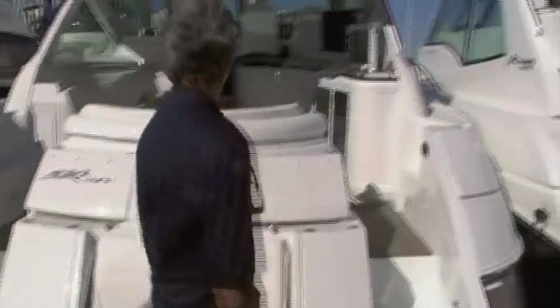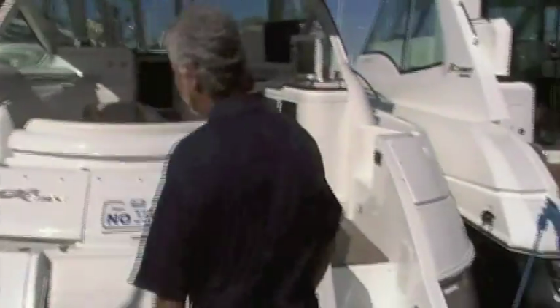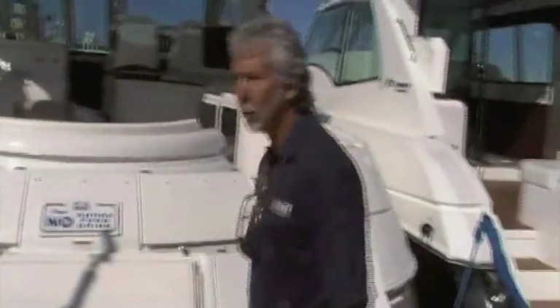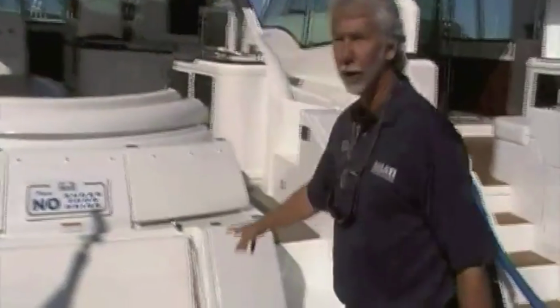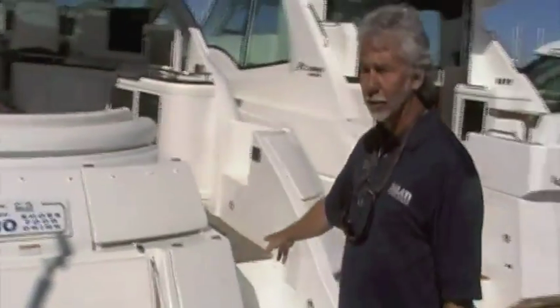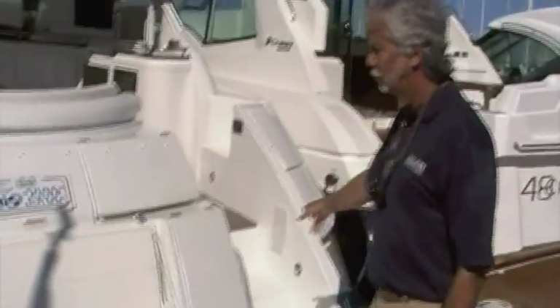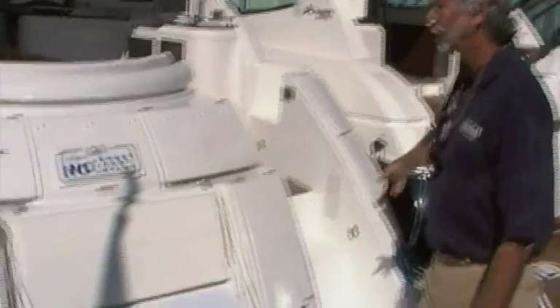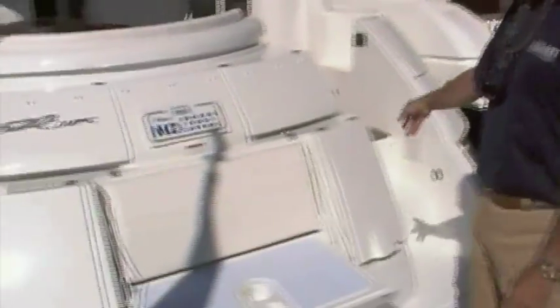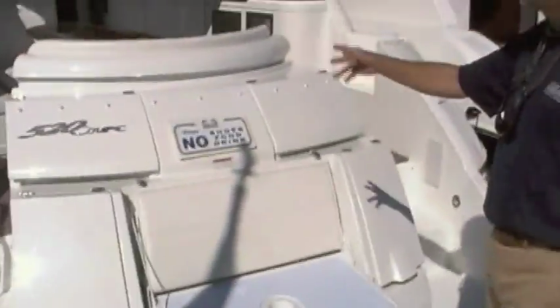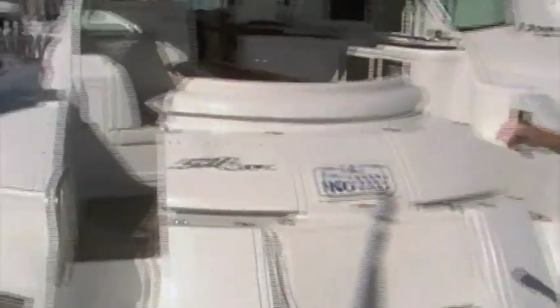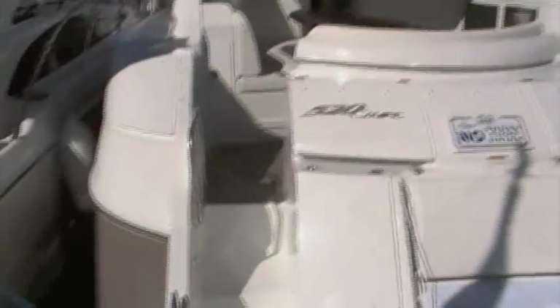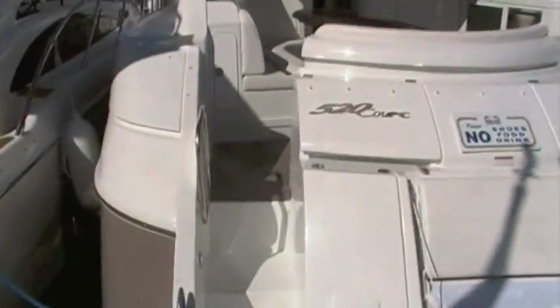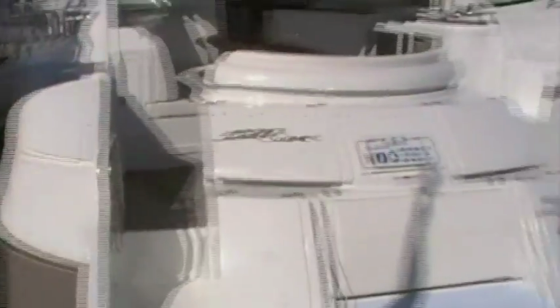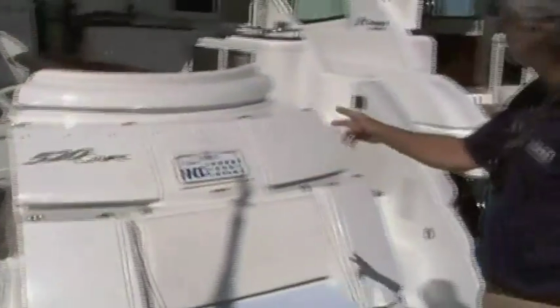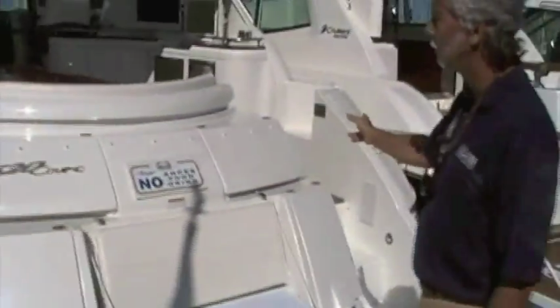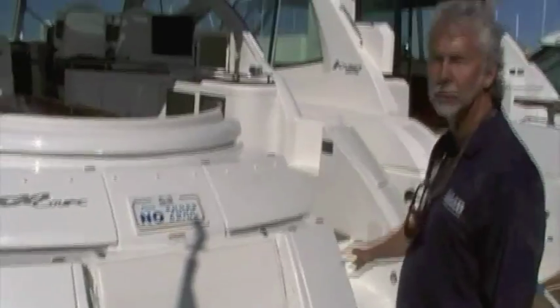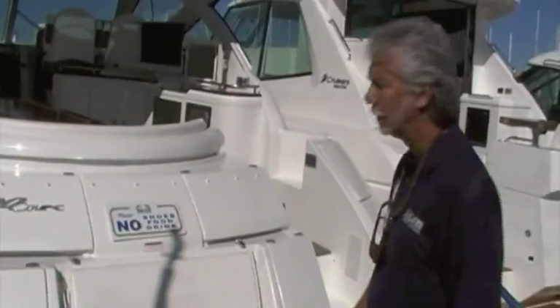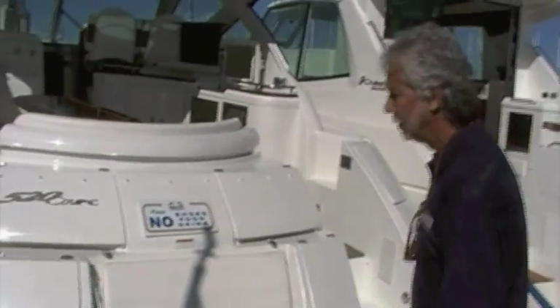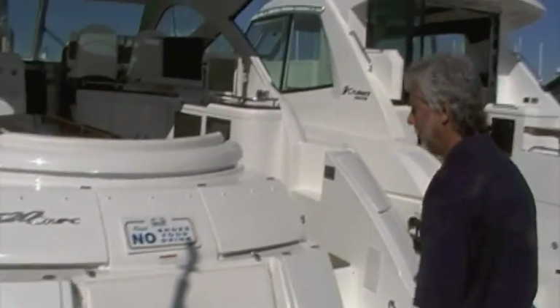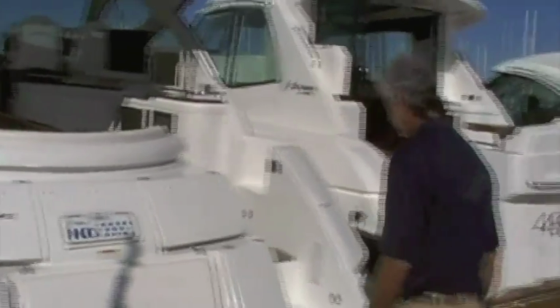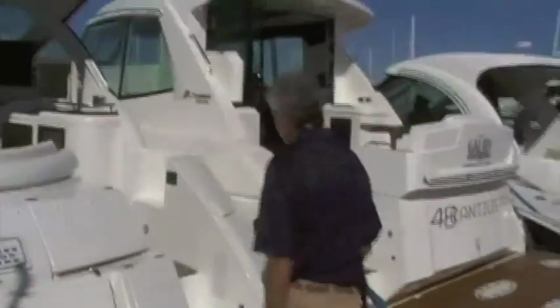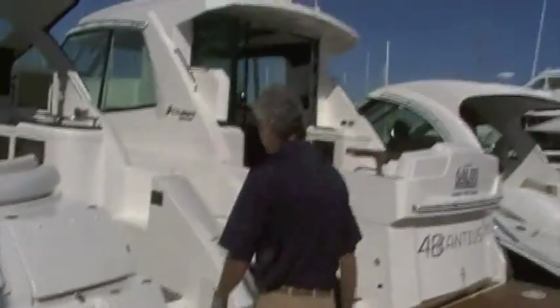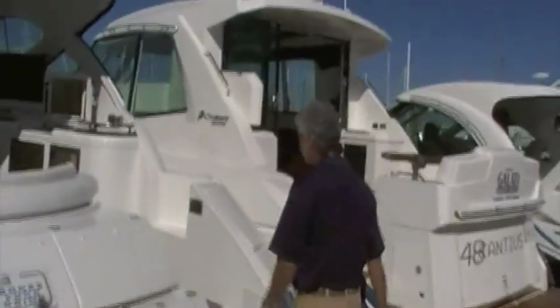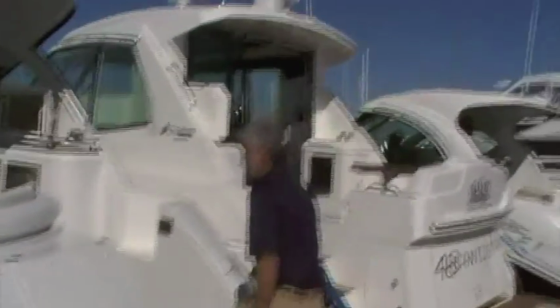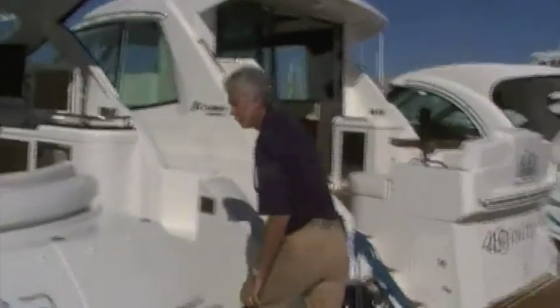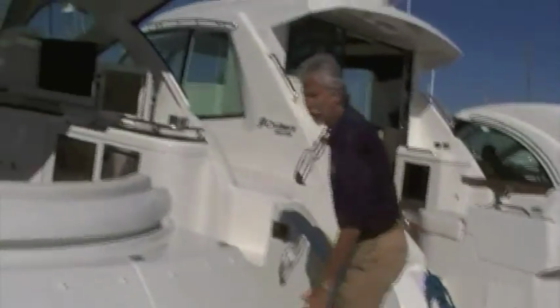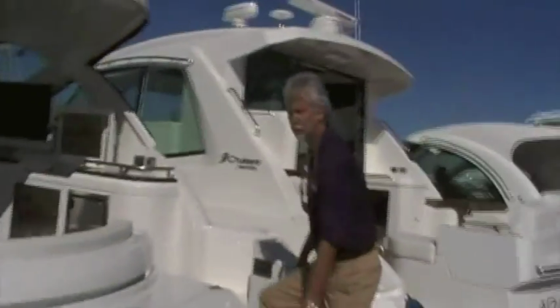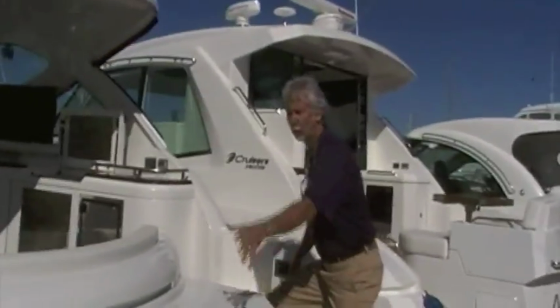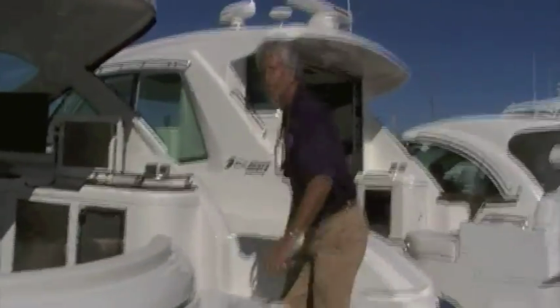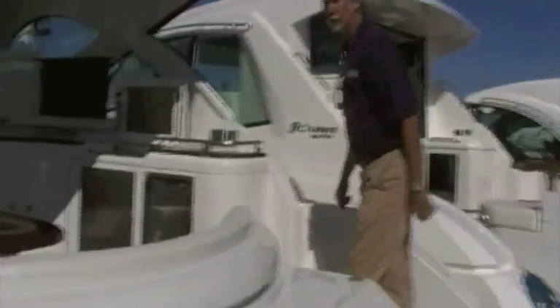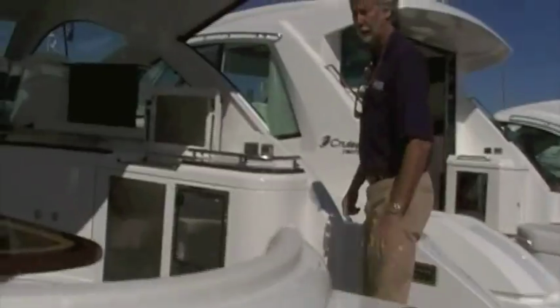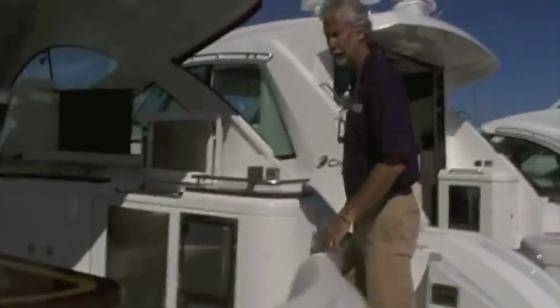As you notice, you've got dual entrances here to the cockpit — you can board from either side. There's also lots of storage across the transom here.